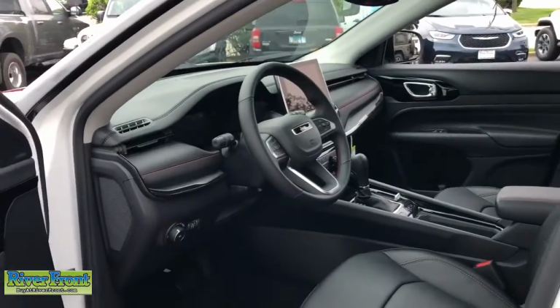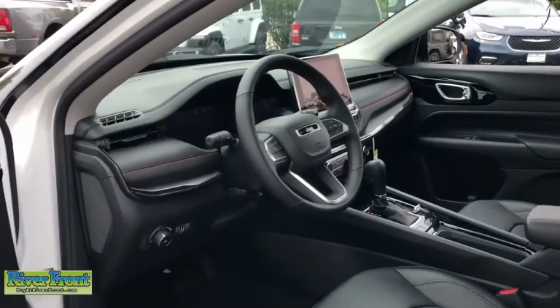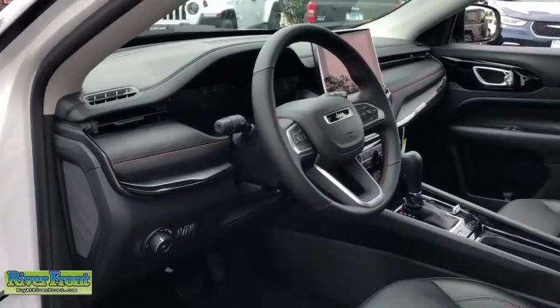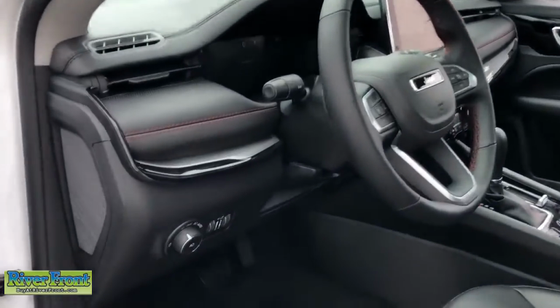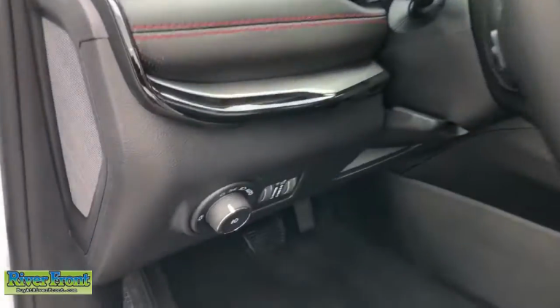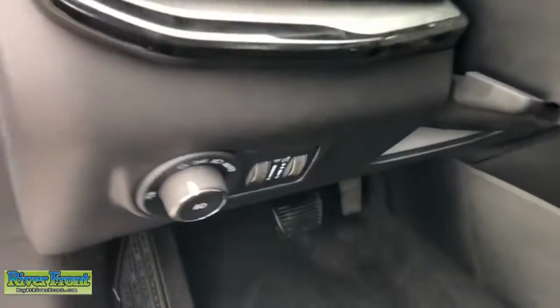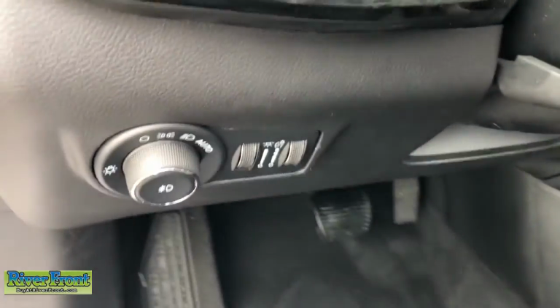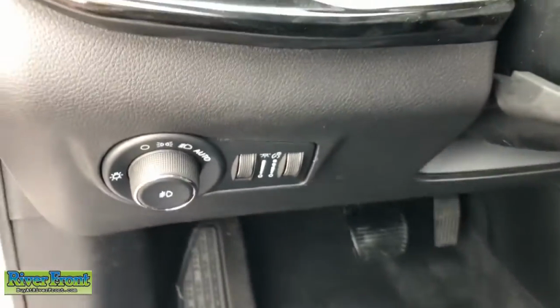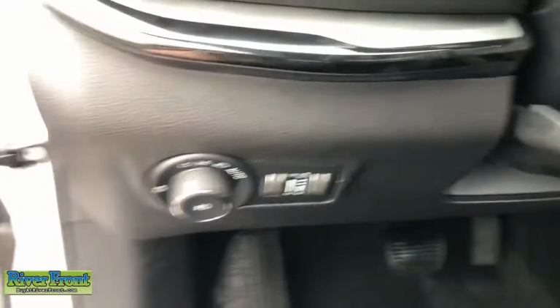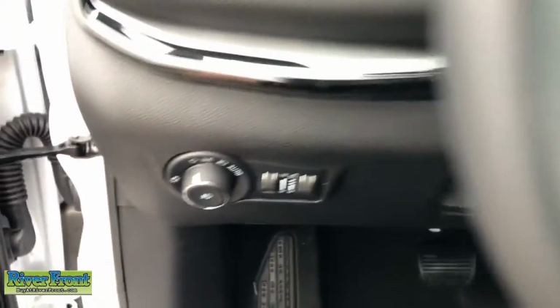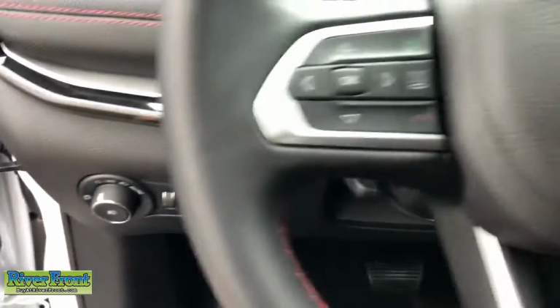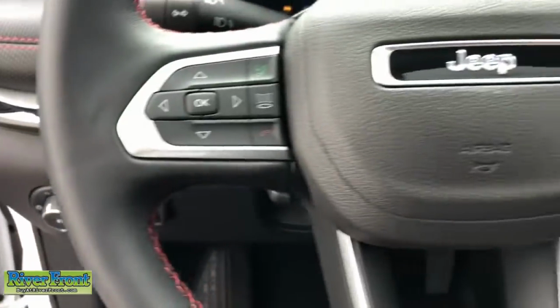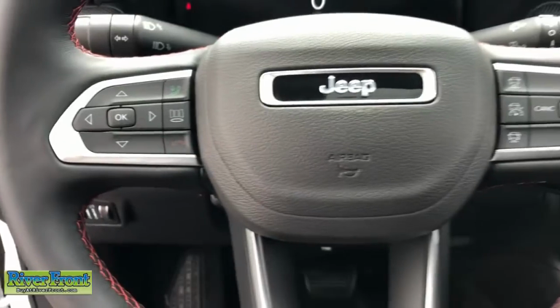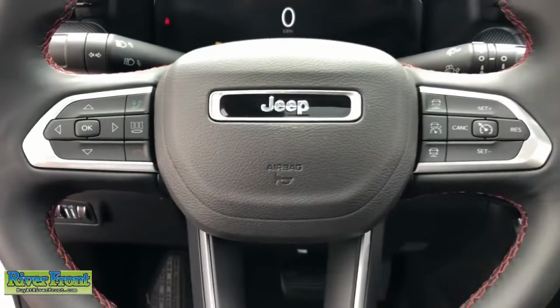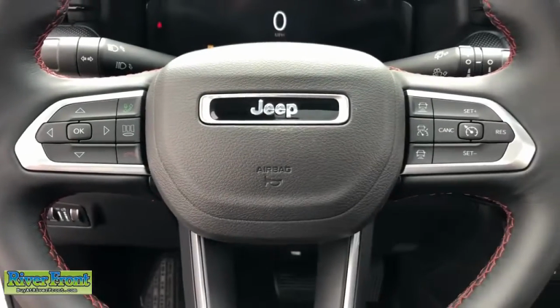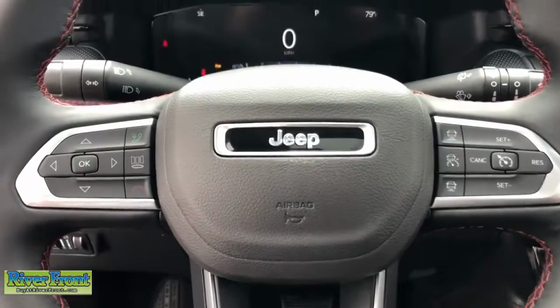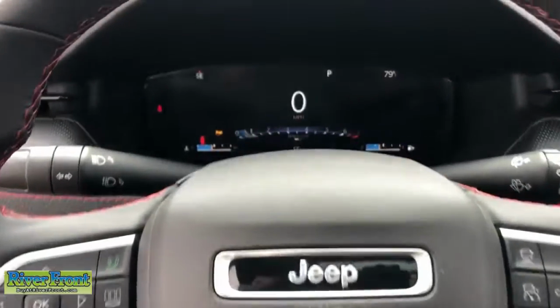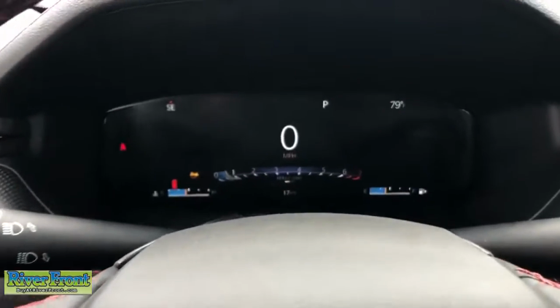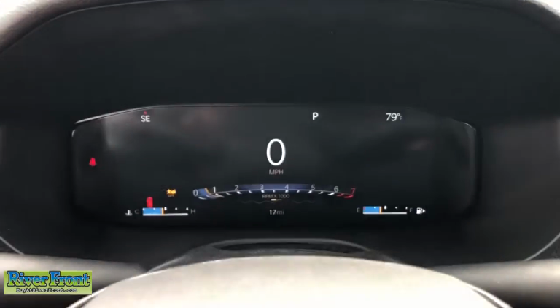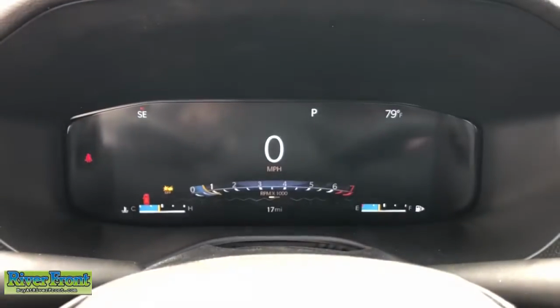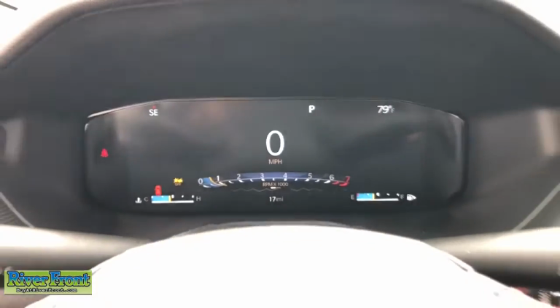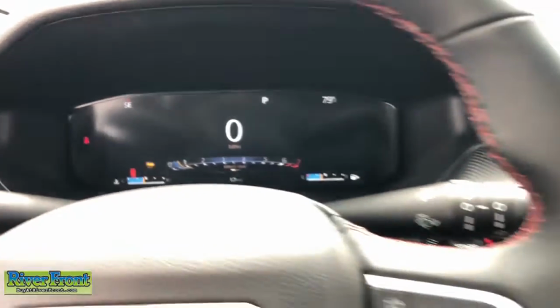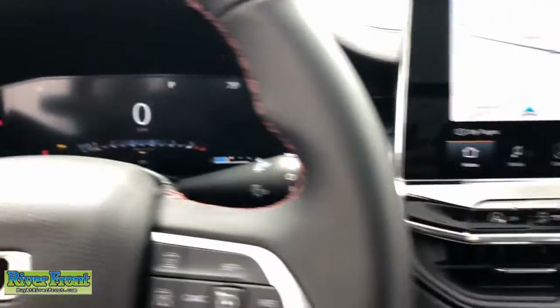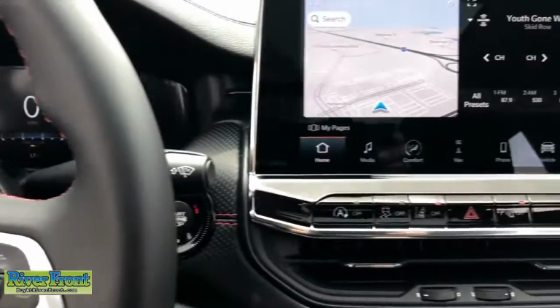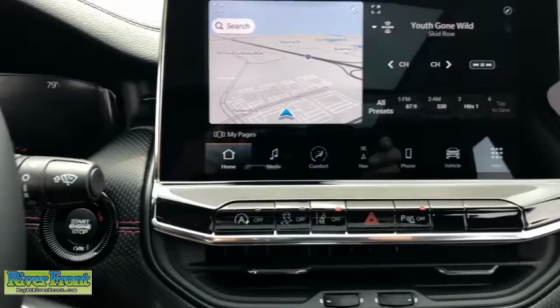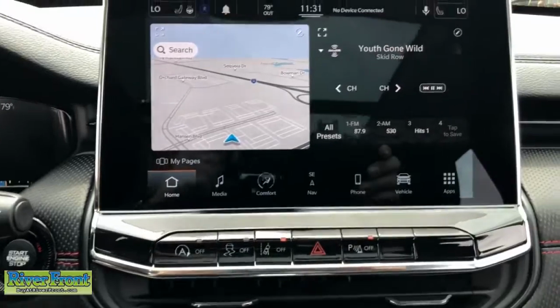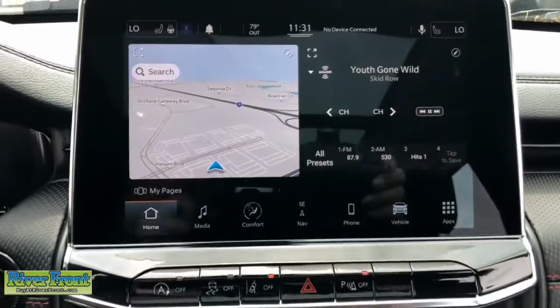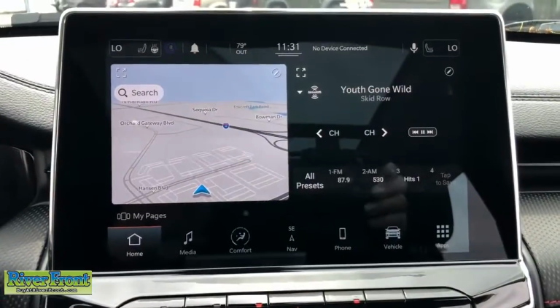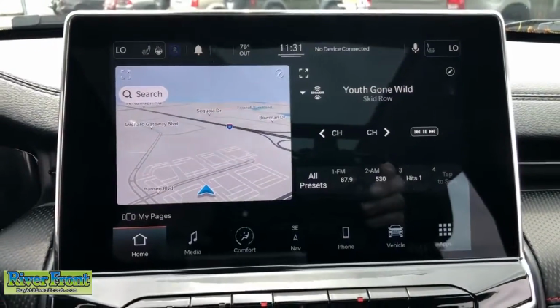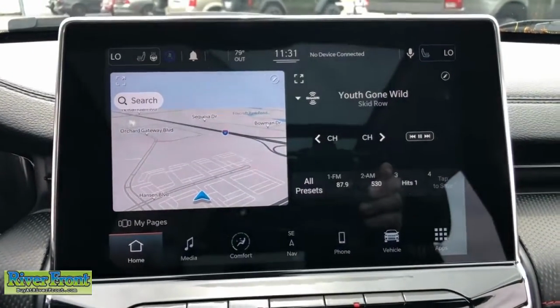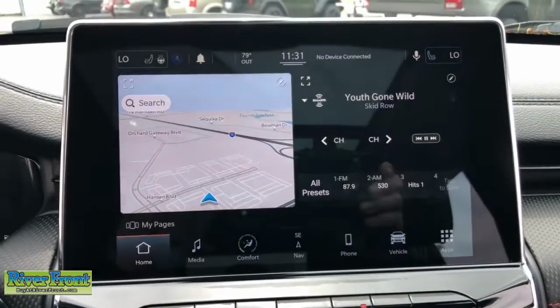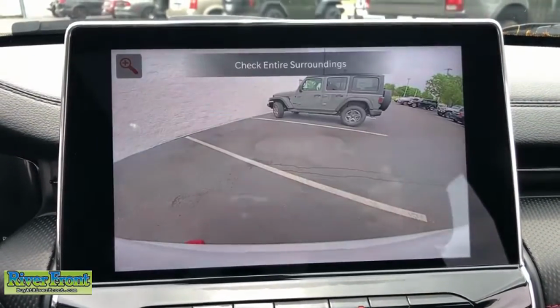Navigation system, sun/moonroof, keyless entry, backup camera, power liftgate, fog lamps, remote engine start, aluminum wheels, leather-wrapped steering wheel, electronic stability control.